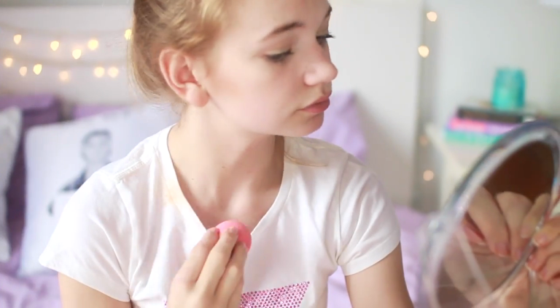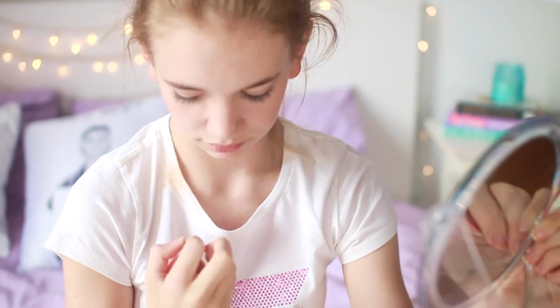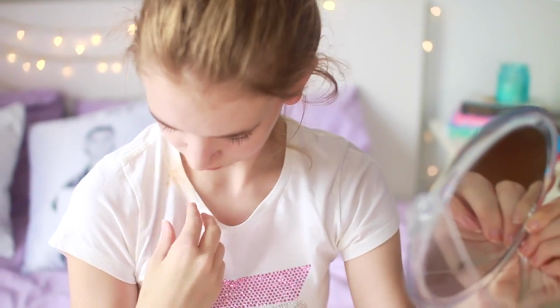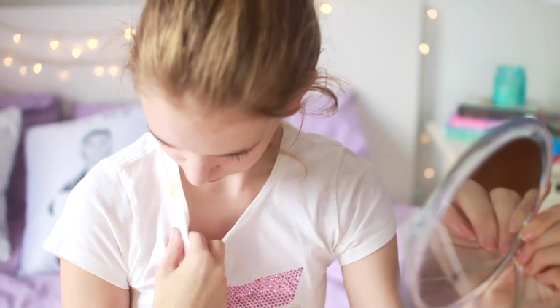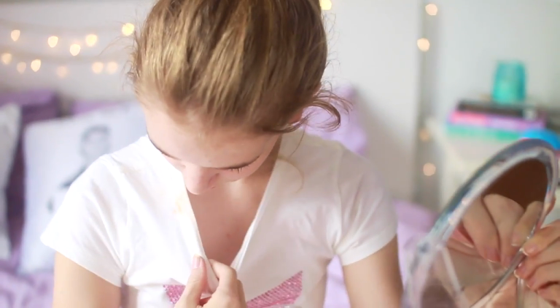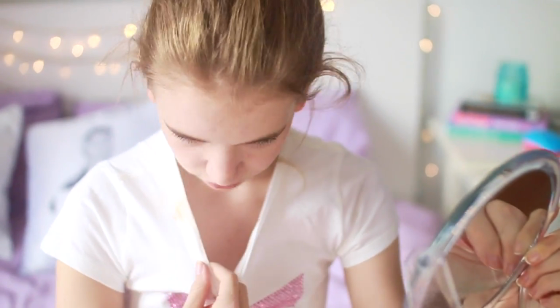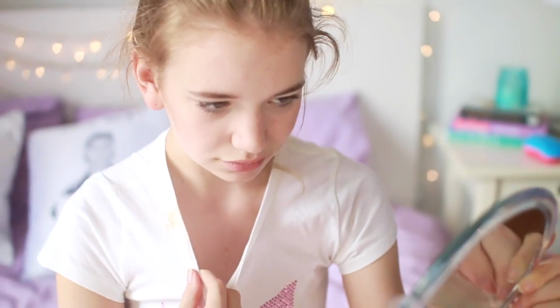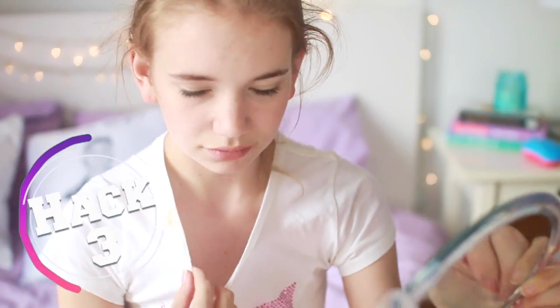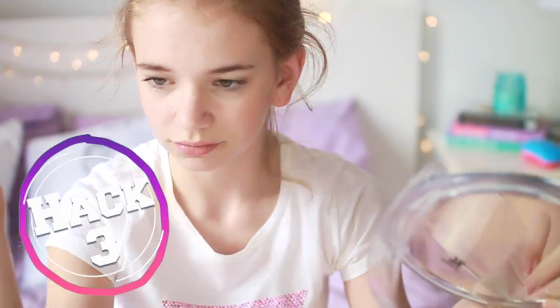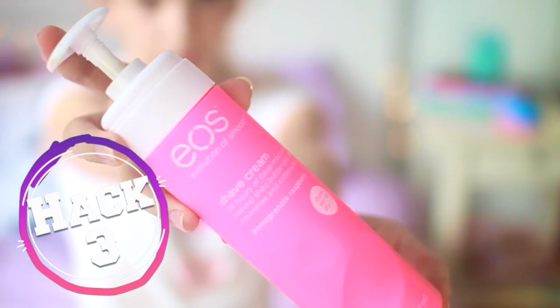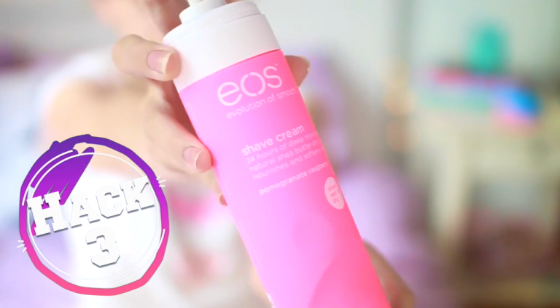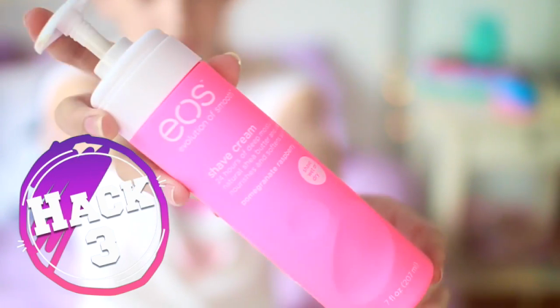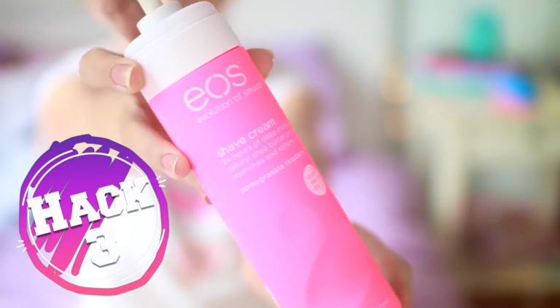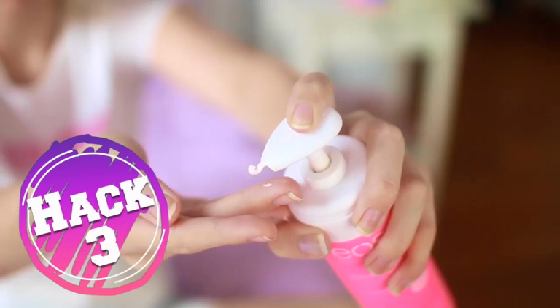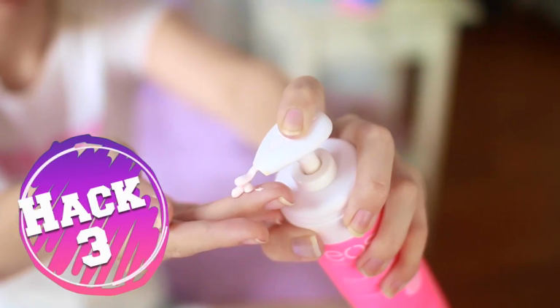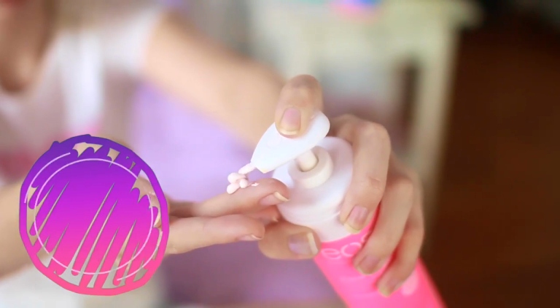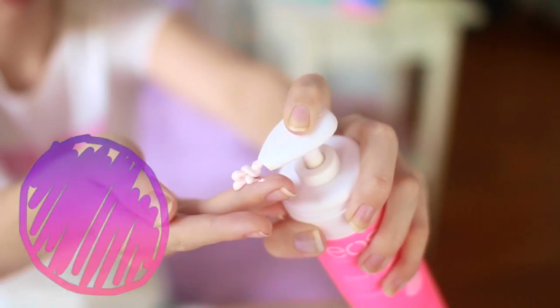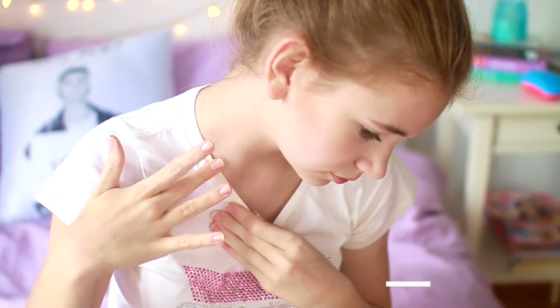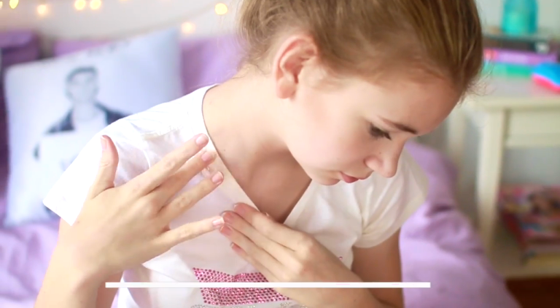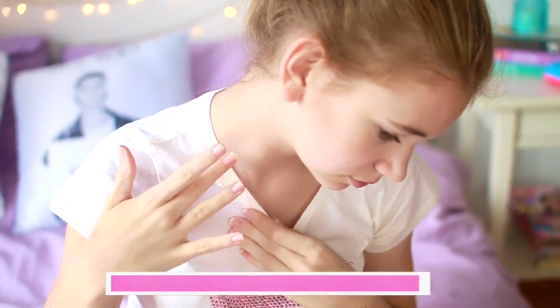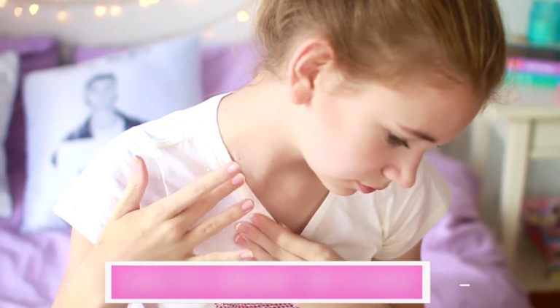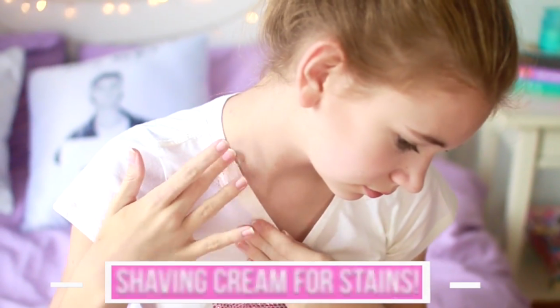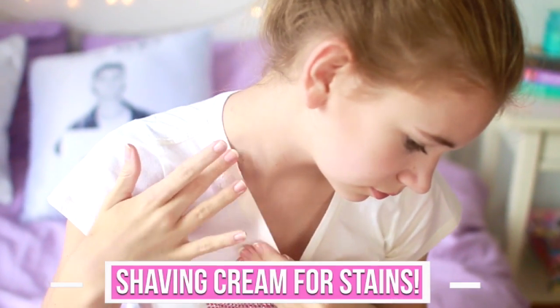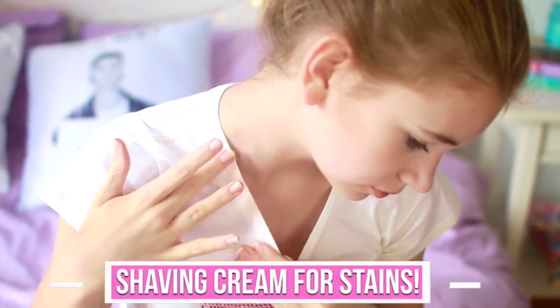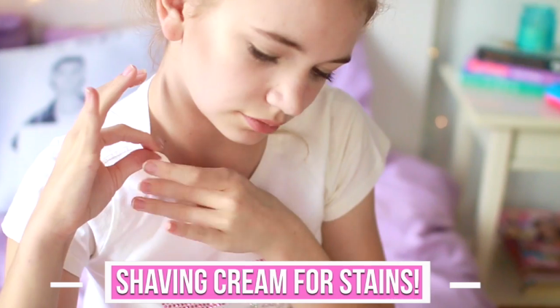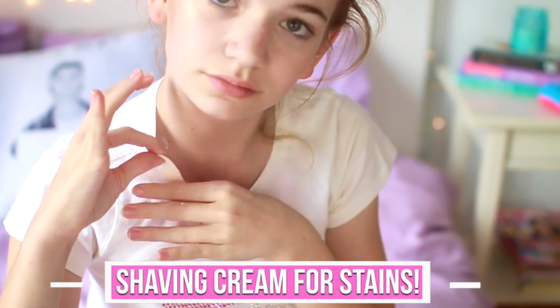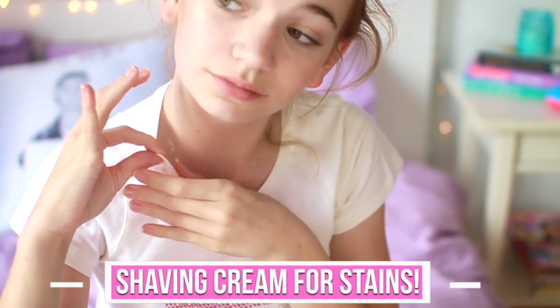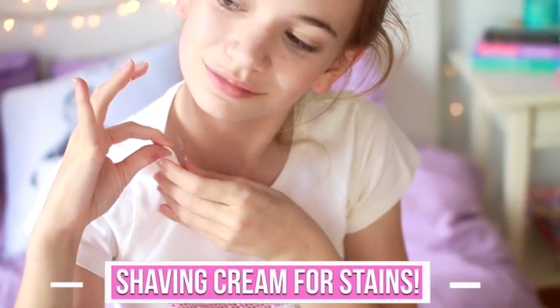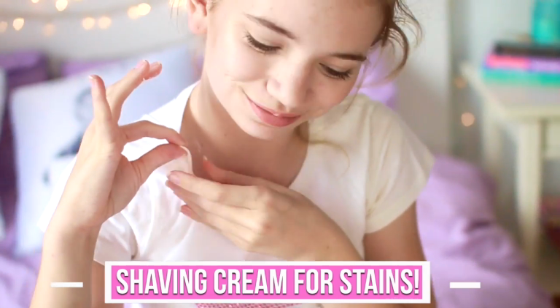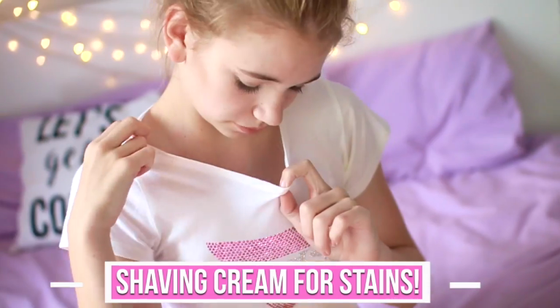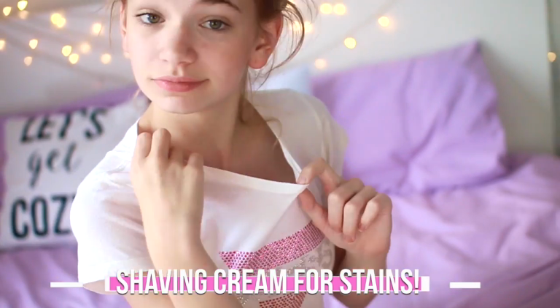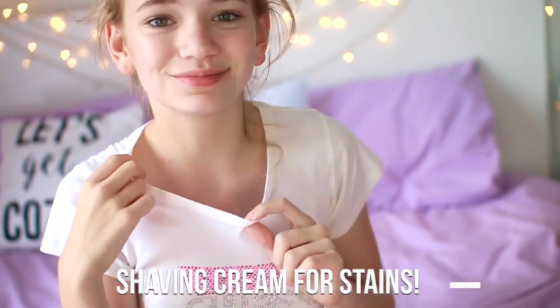We all know it's super annoying to get a foundation stain on a white shirt, but a really easy trick to fix that is to get some shaving cream, spread it on where you have the stain, wash it off, and your stain will be gone.